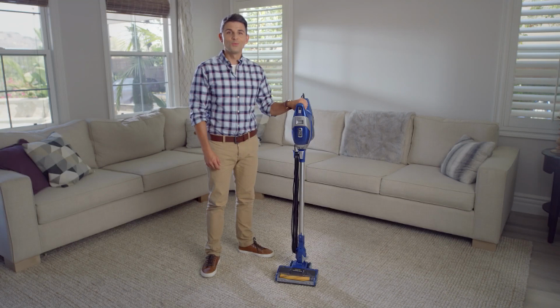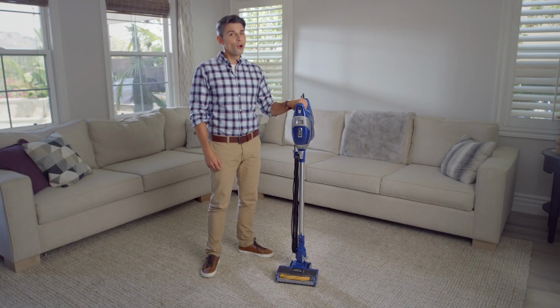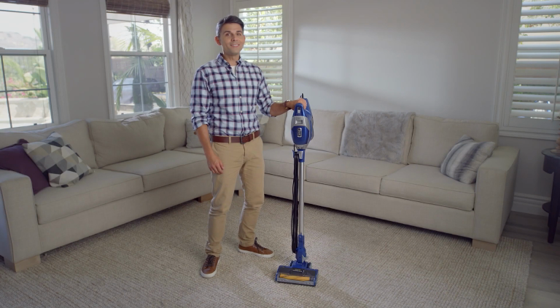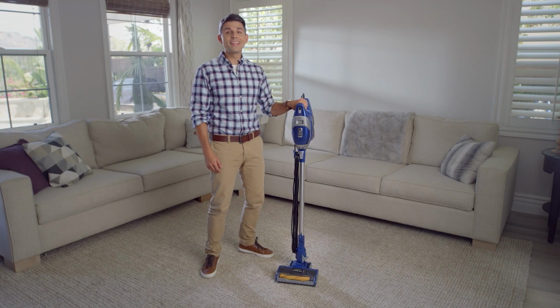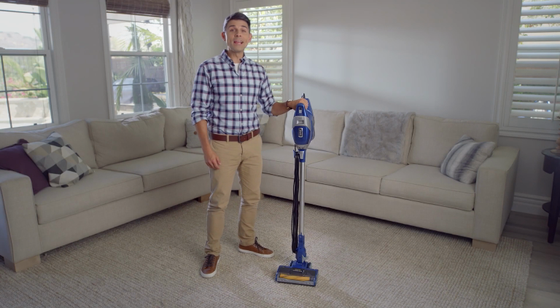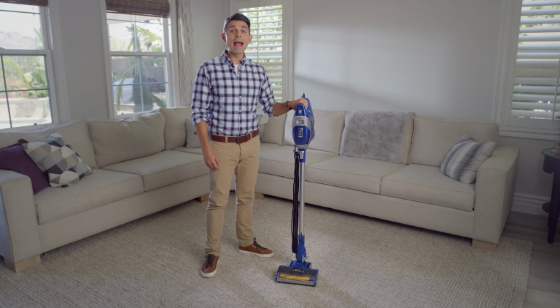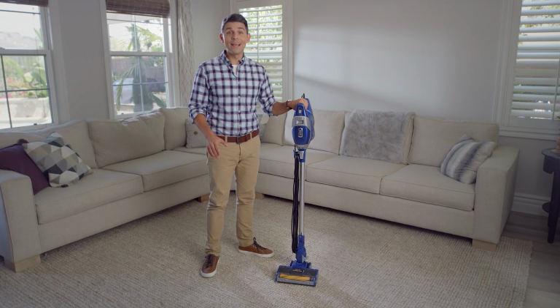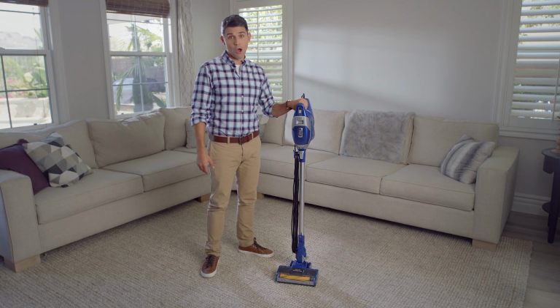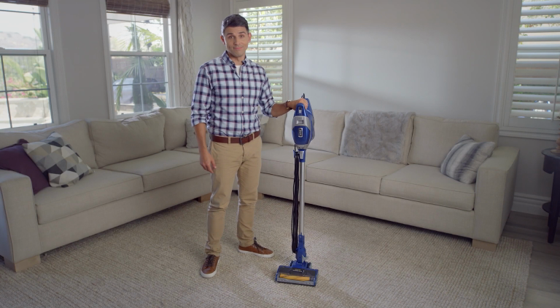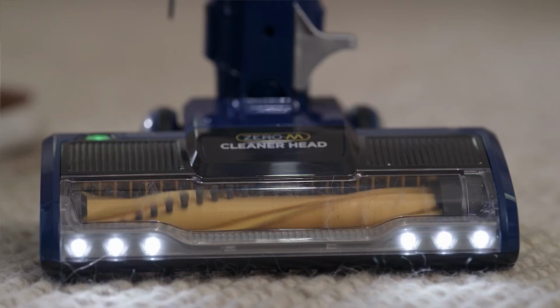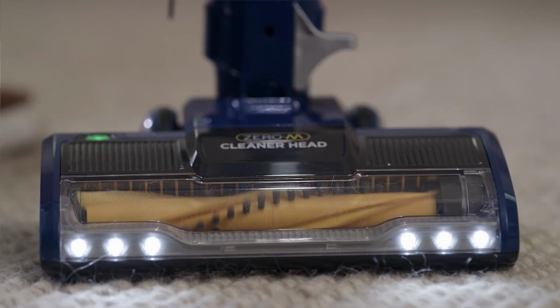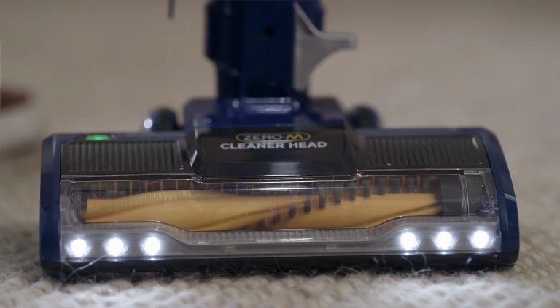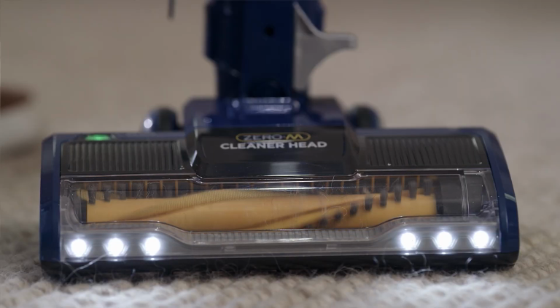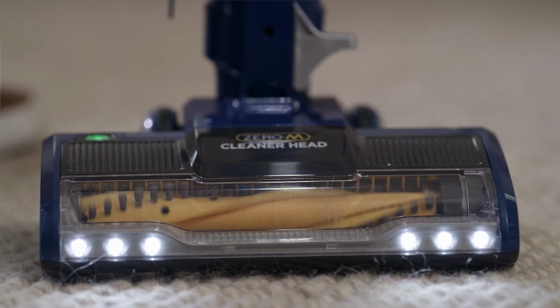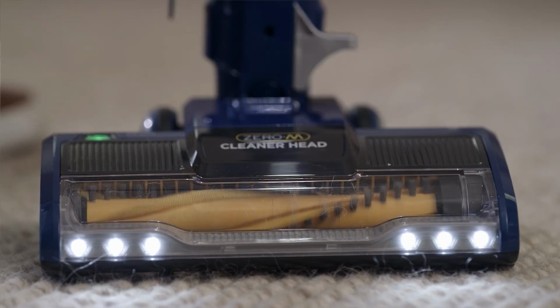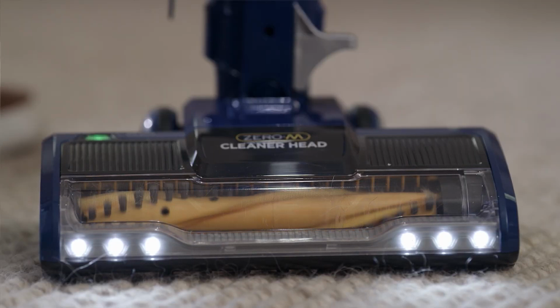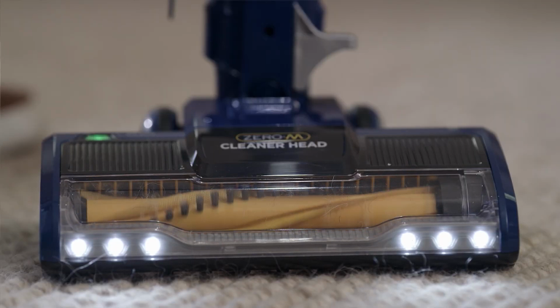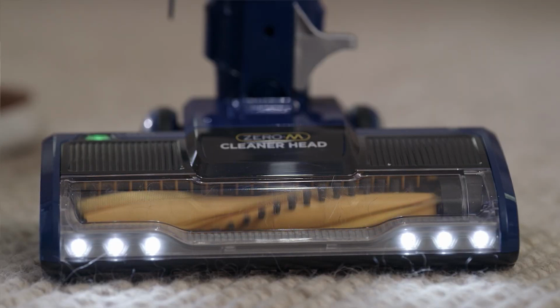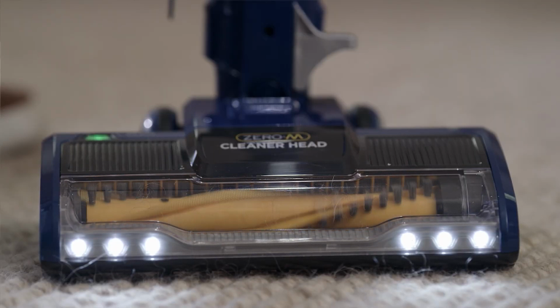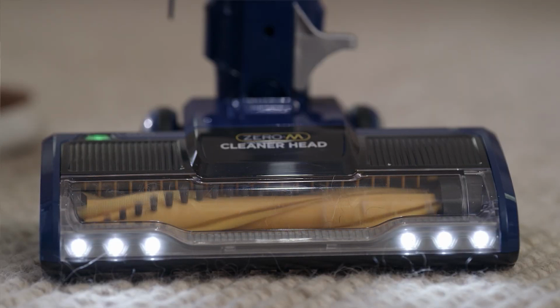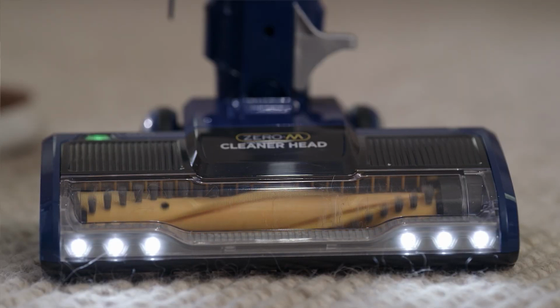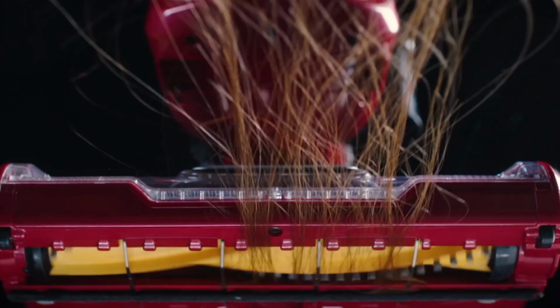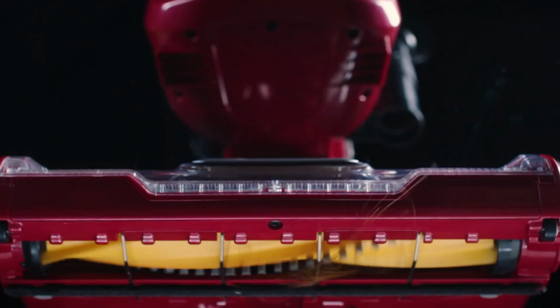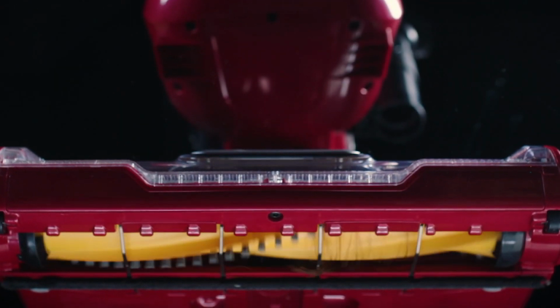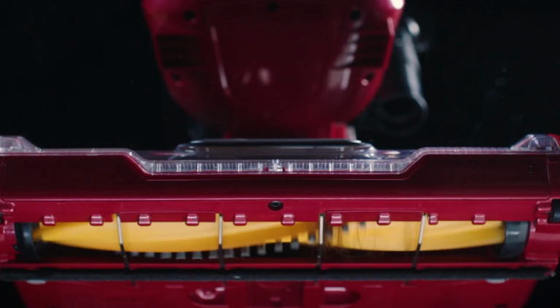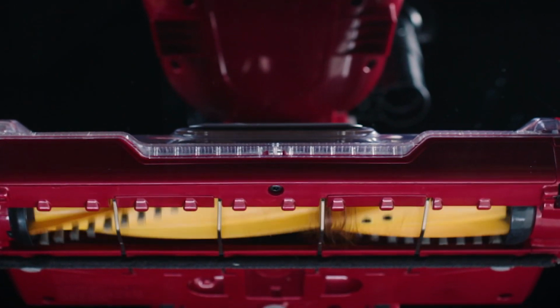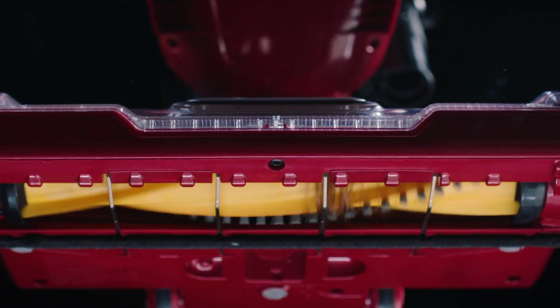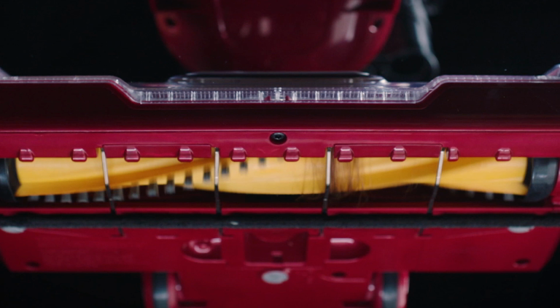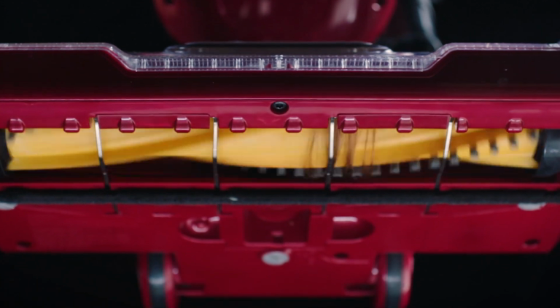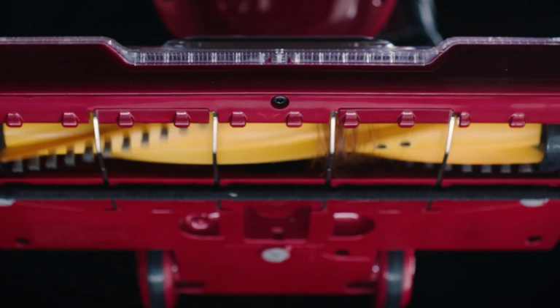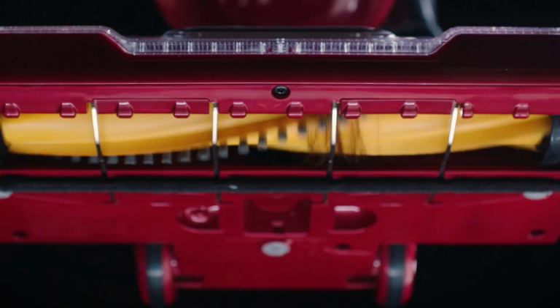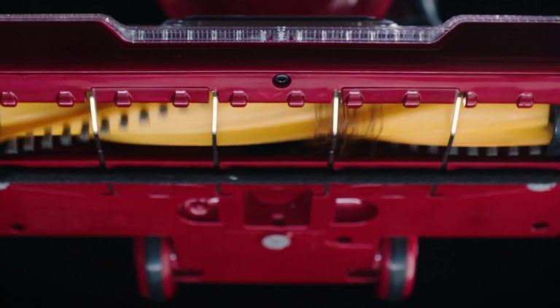Shark is taking hair wrap head-on. The Shark Rocket Zero-M Corded Ultralight actively removes hair wrap from the brush roll so you don't have to.